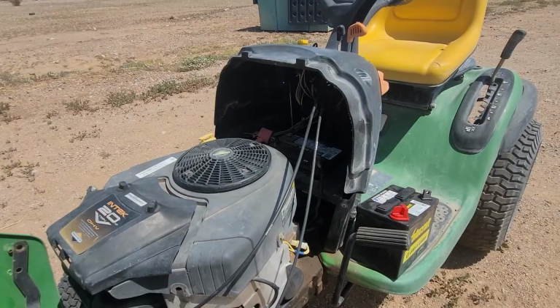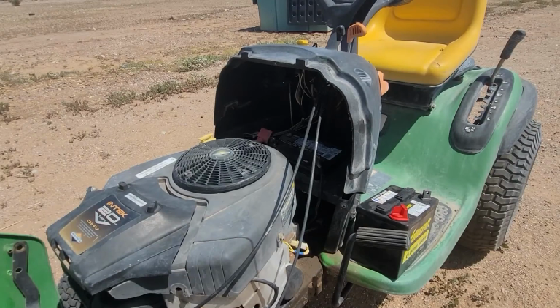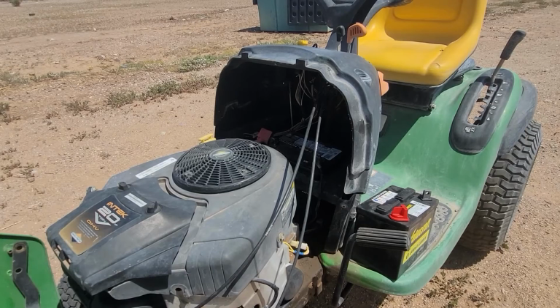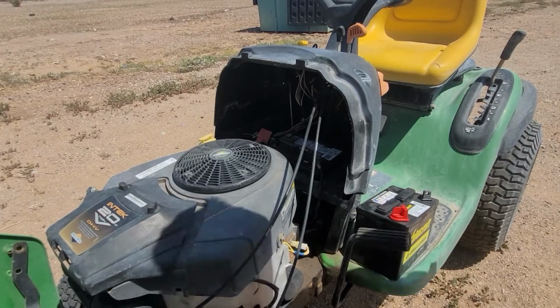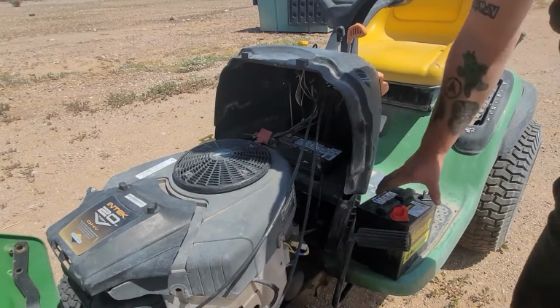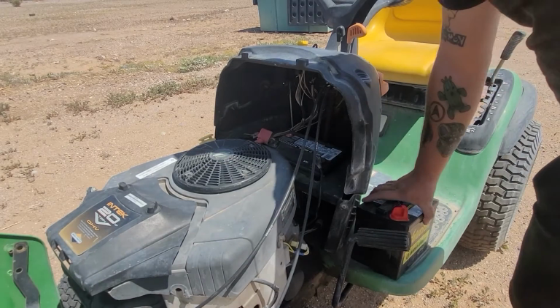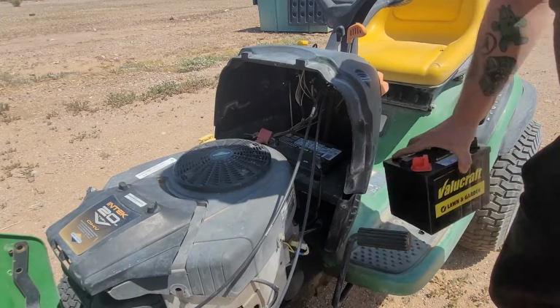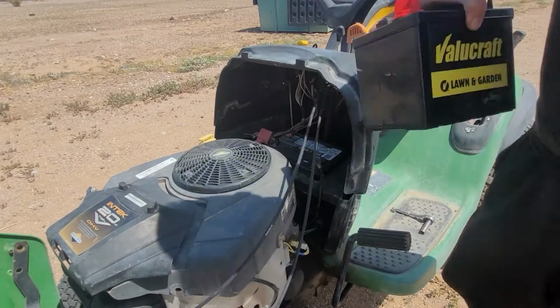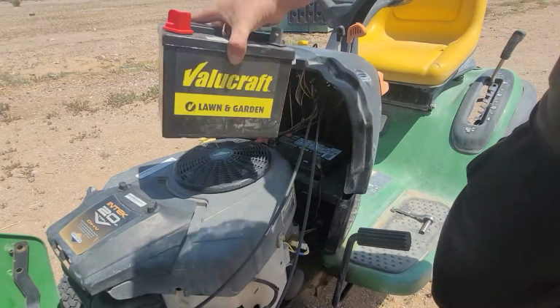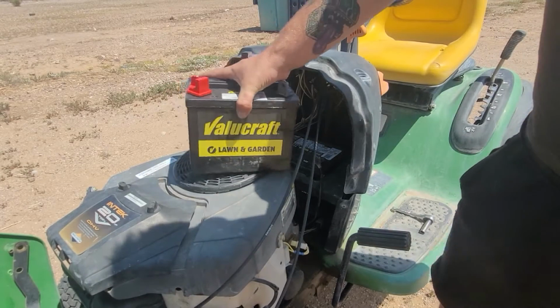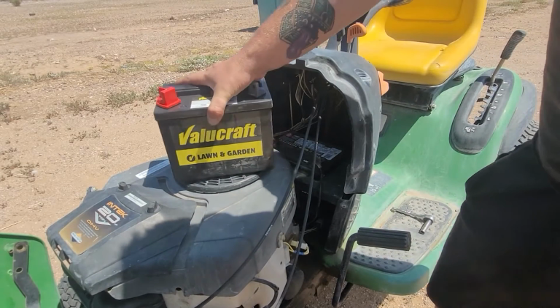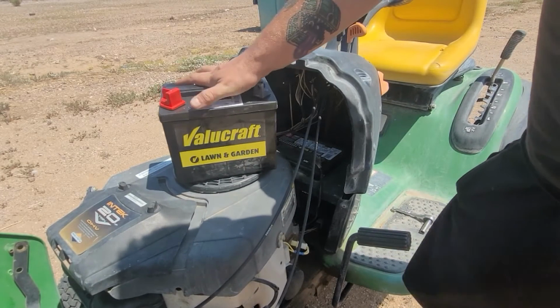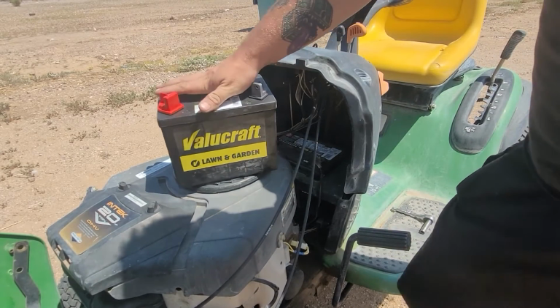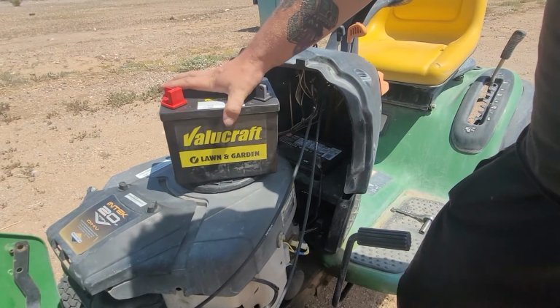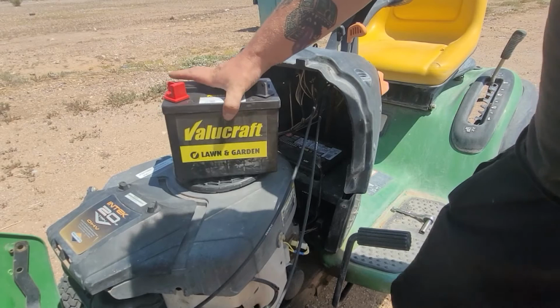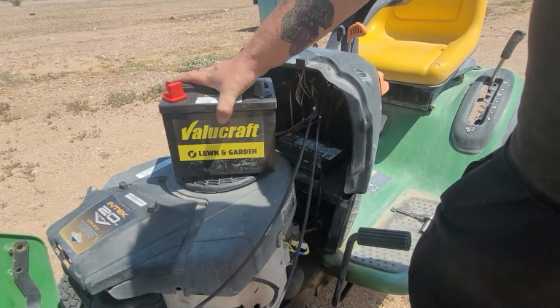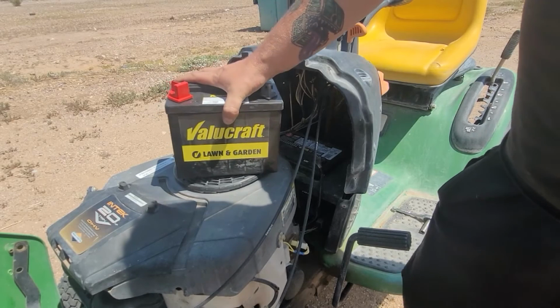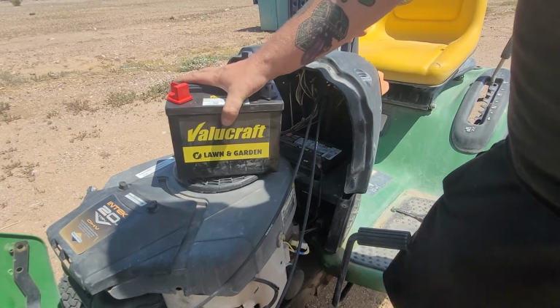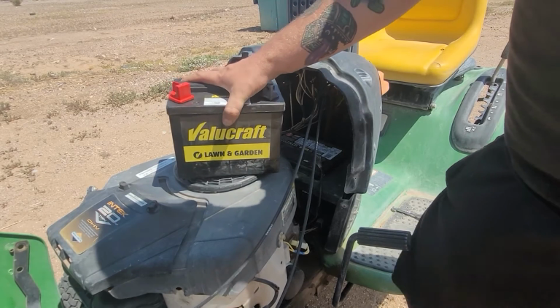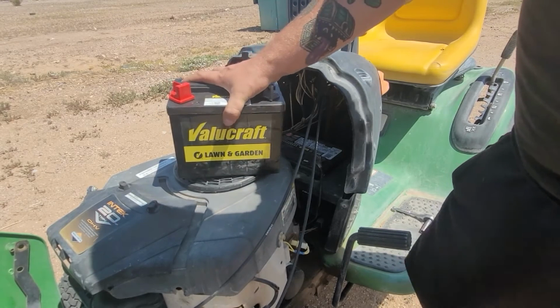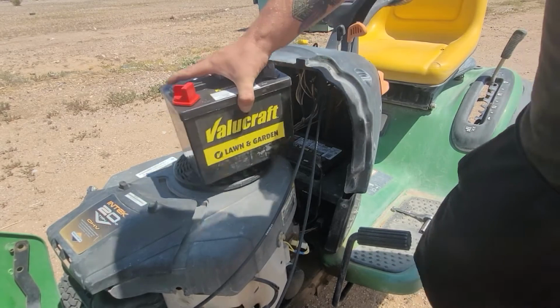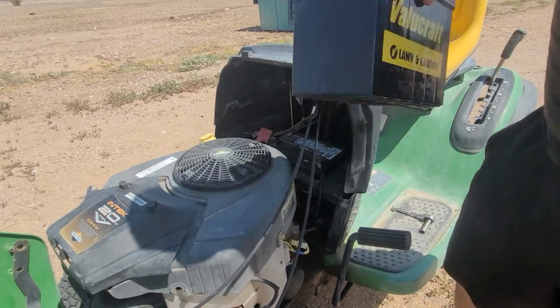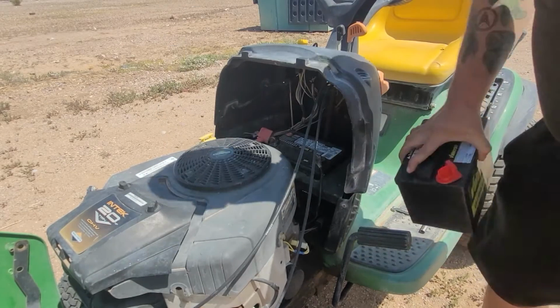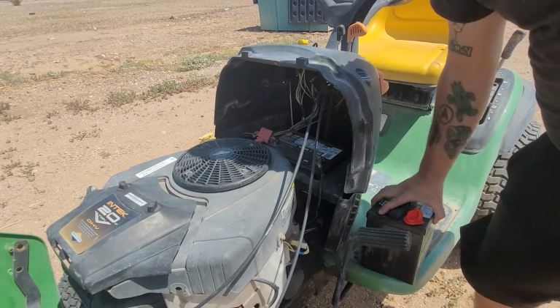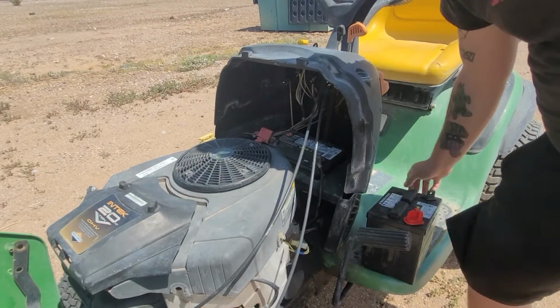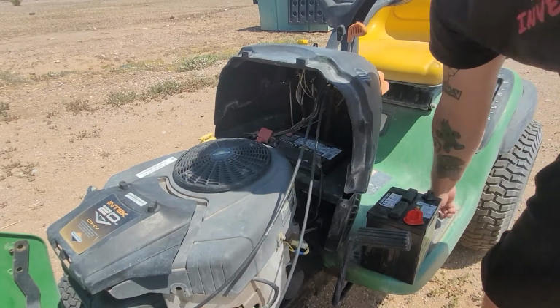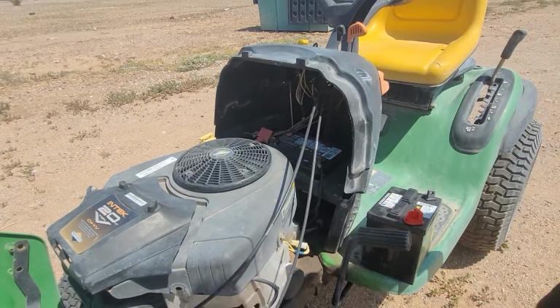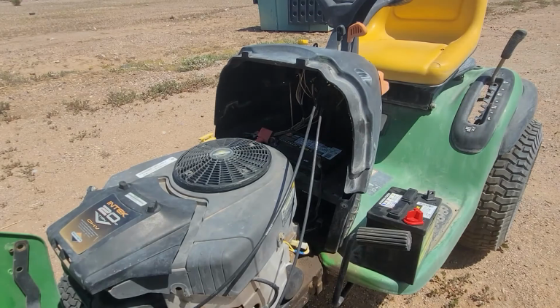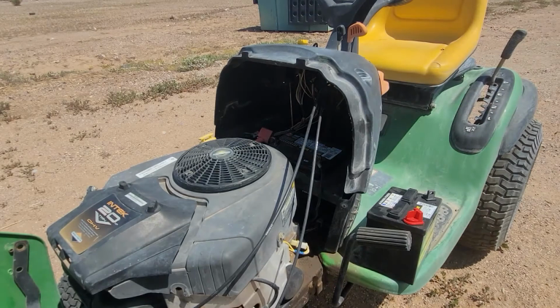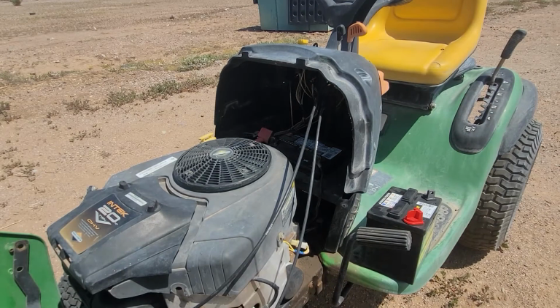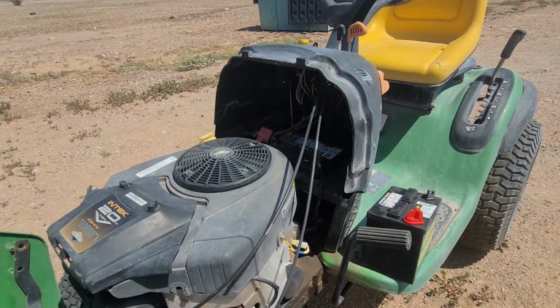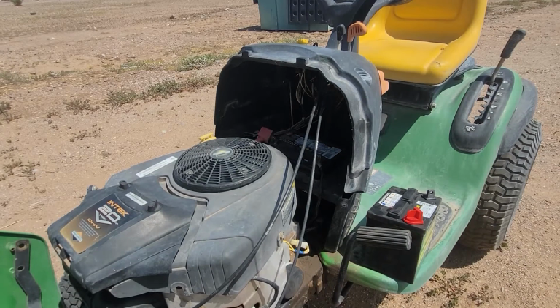Welcome back to the channel. In today's video we're gonna be changing the battery and putting on this Valuecraft lawn and garden battery picked up from AutoZone. This is a John Deere L120 automatic.